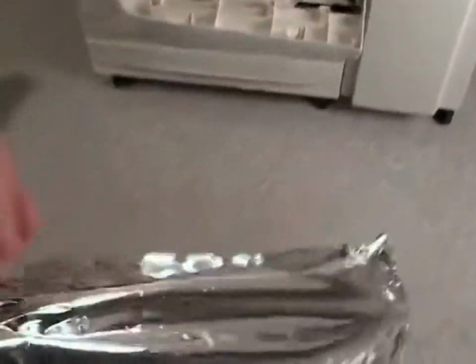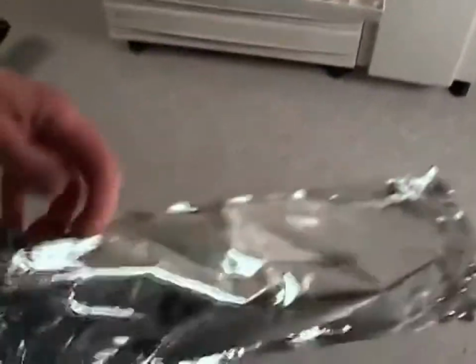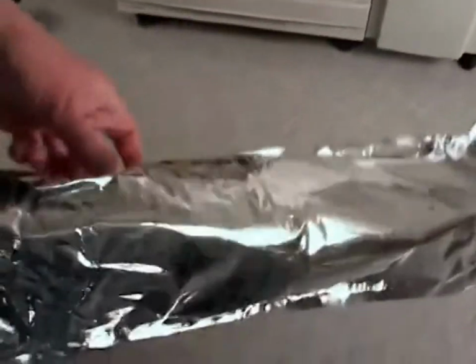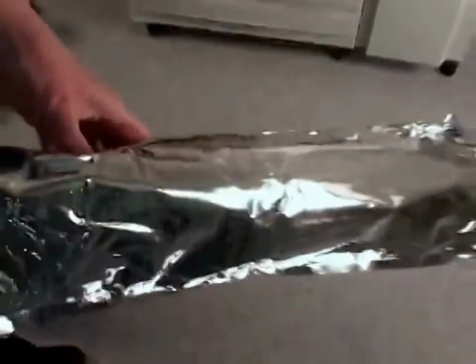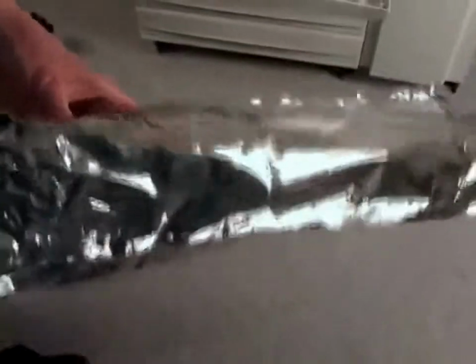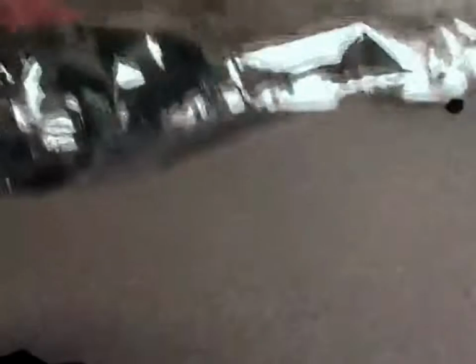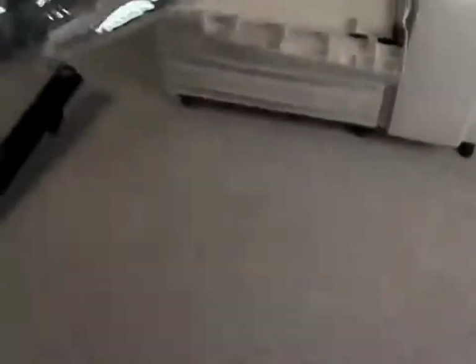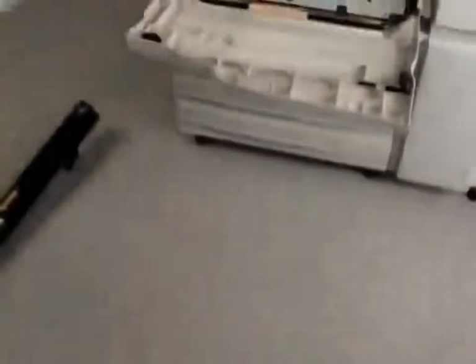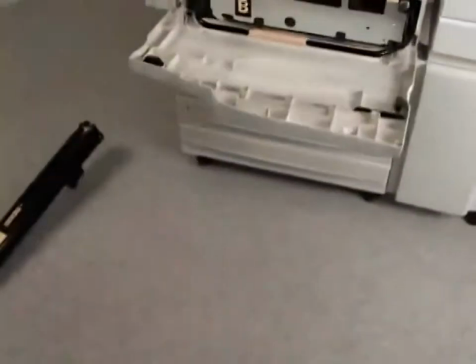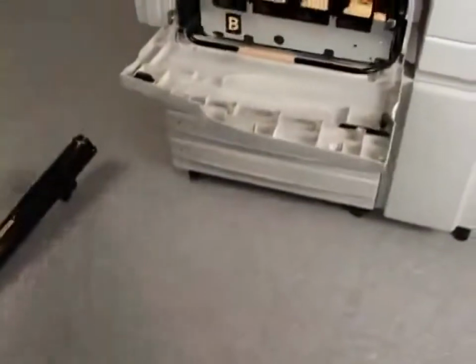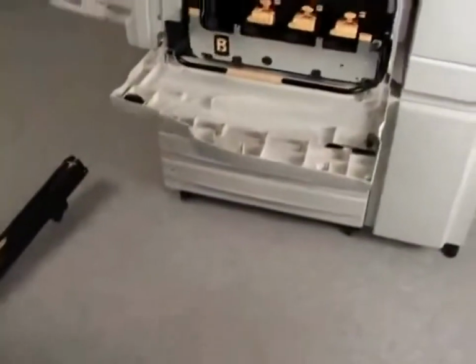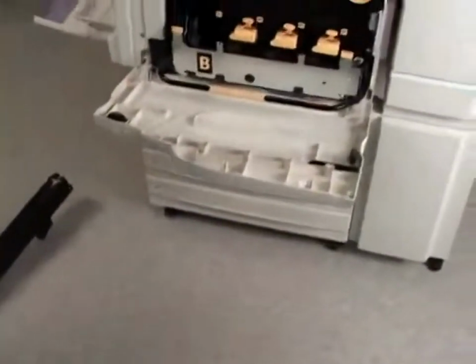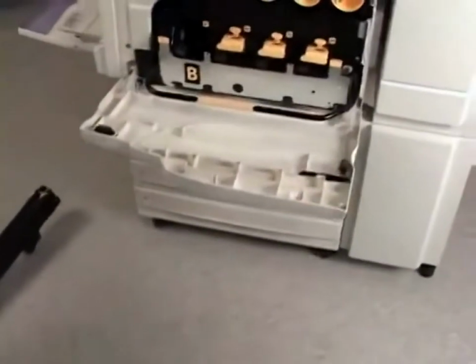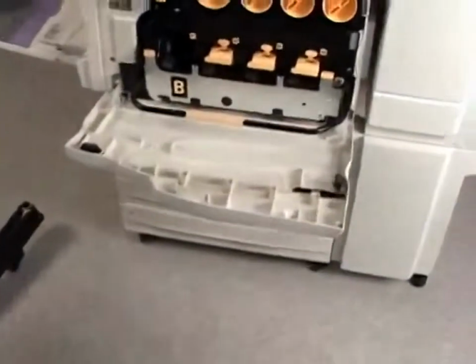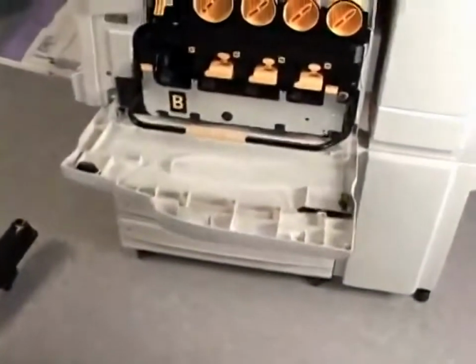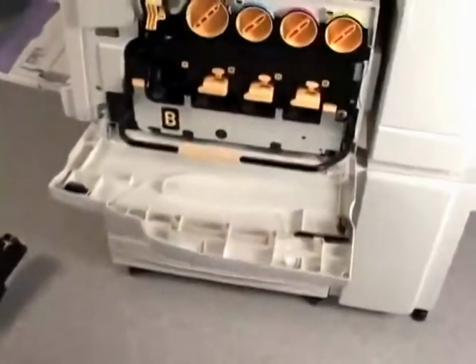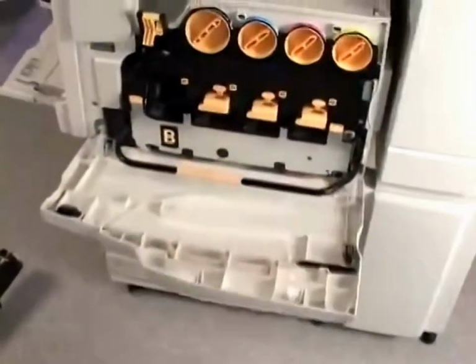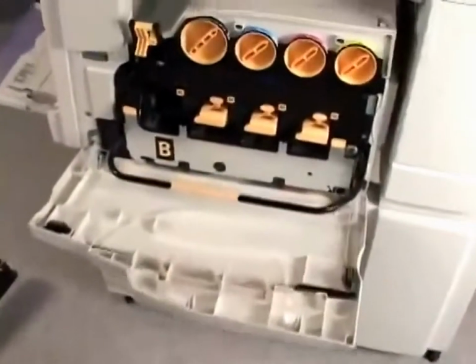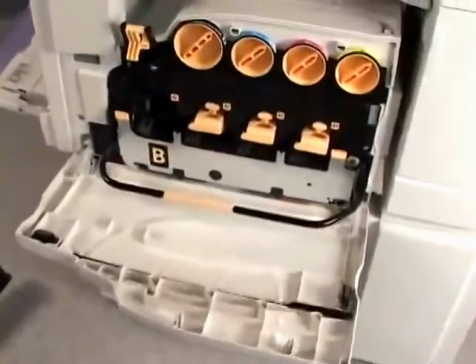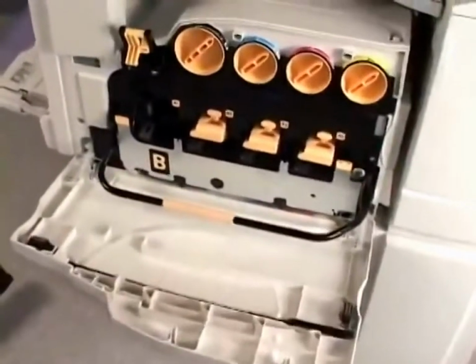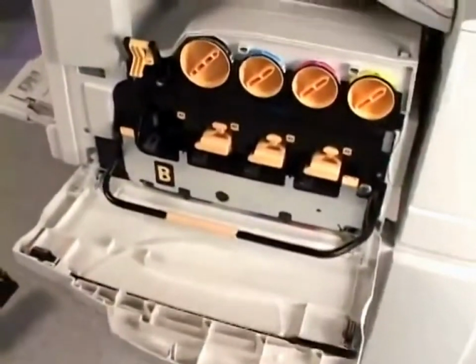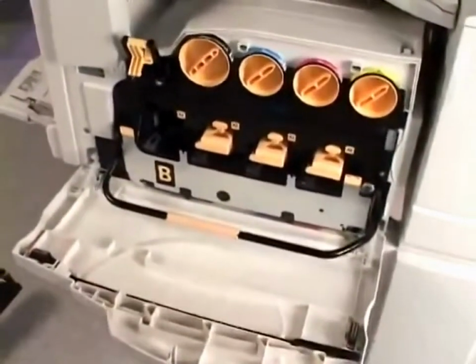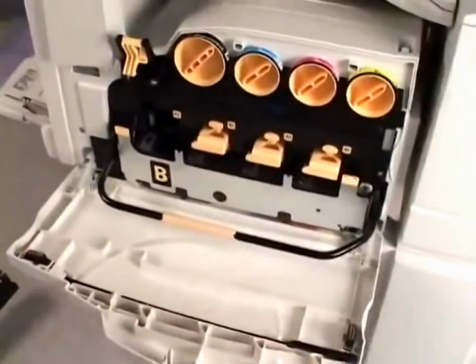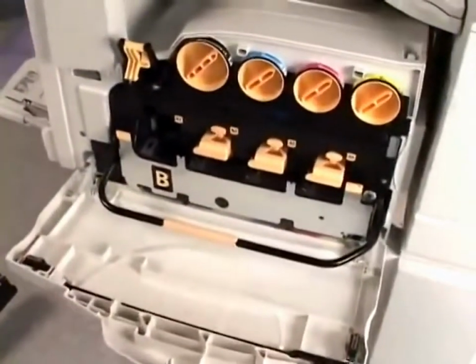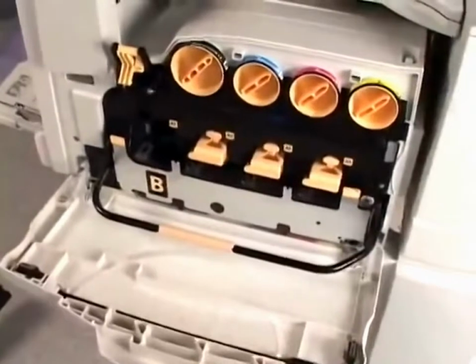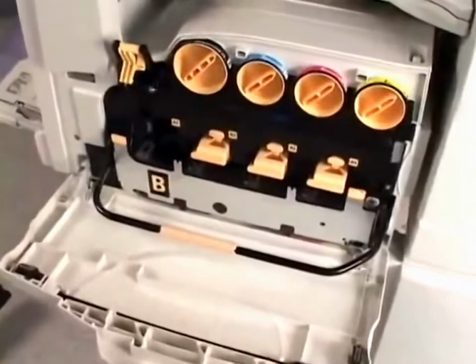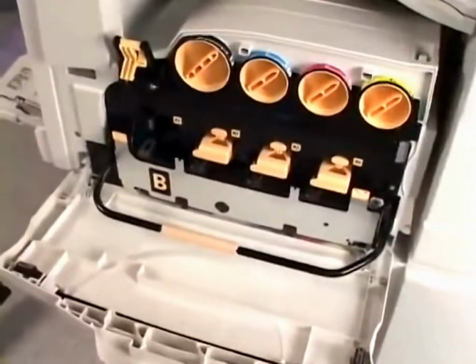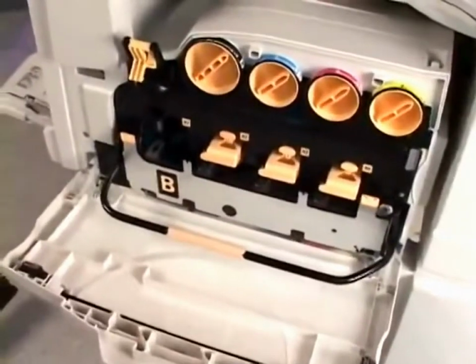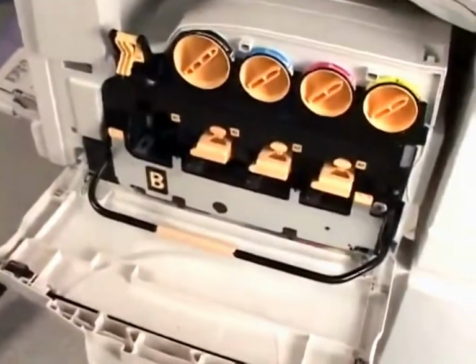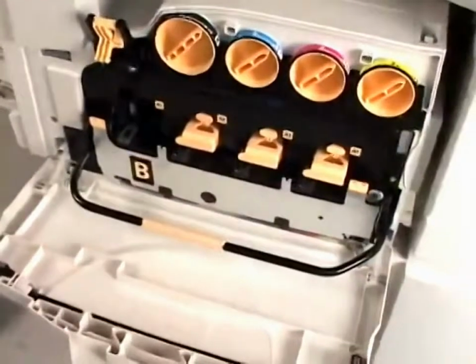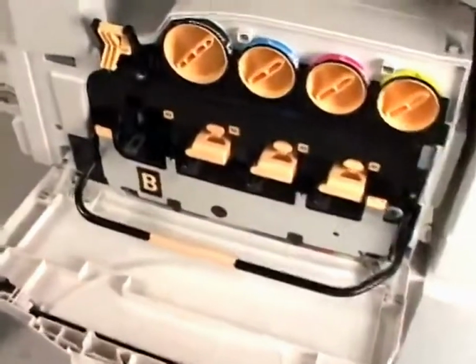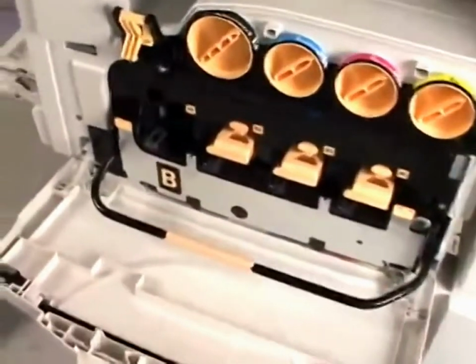Put all of that in the box that the new cartridge came in. Remember the drum cartridge is recyclable, so please follow the instructions that came with the new part.